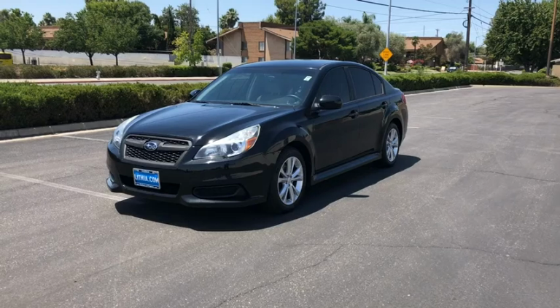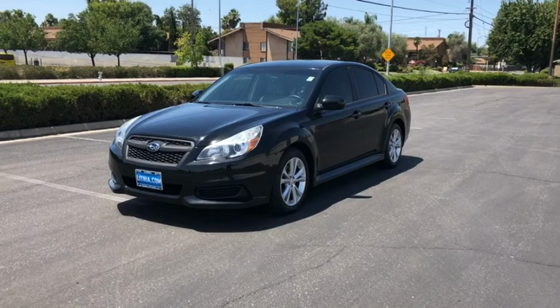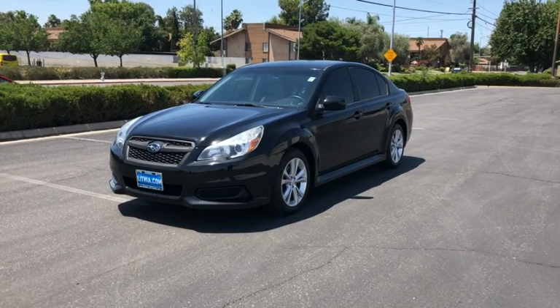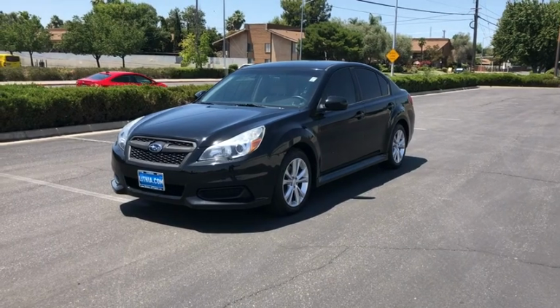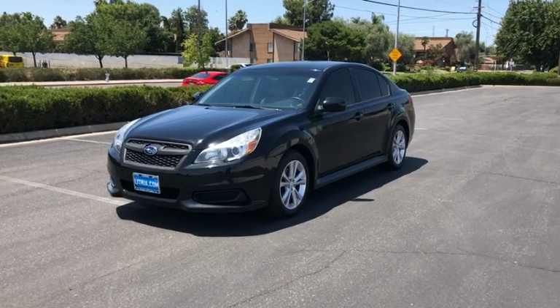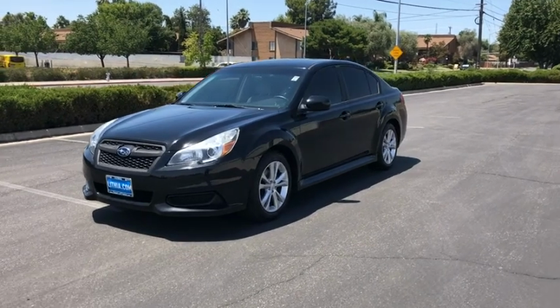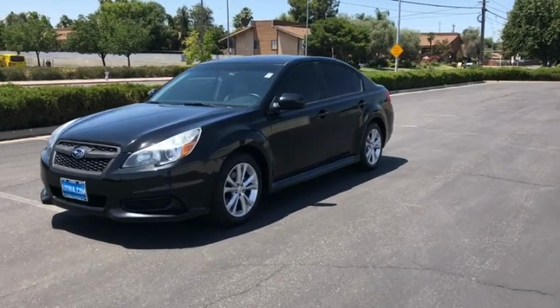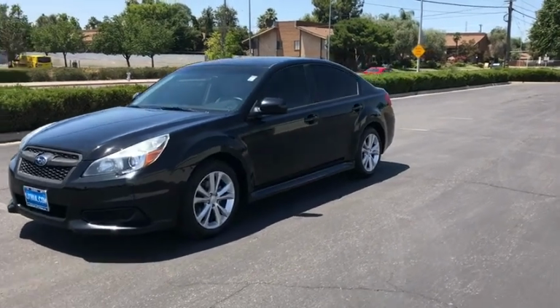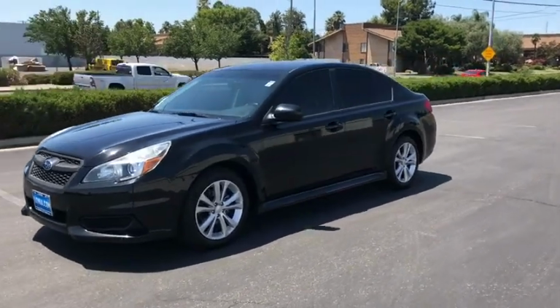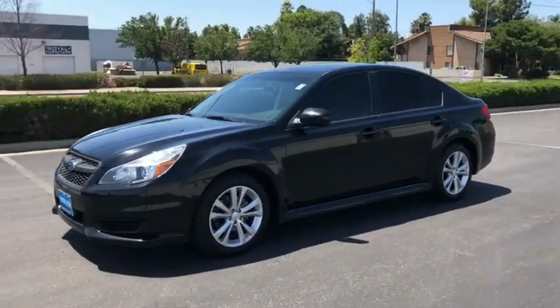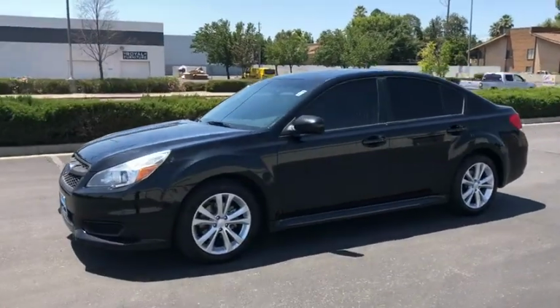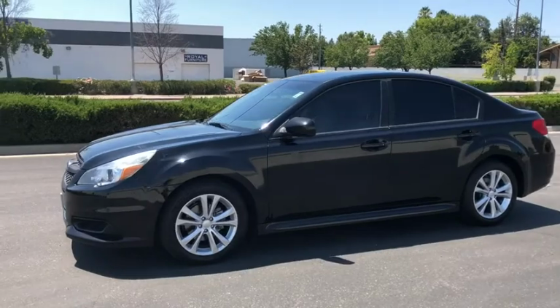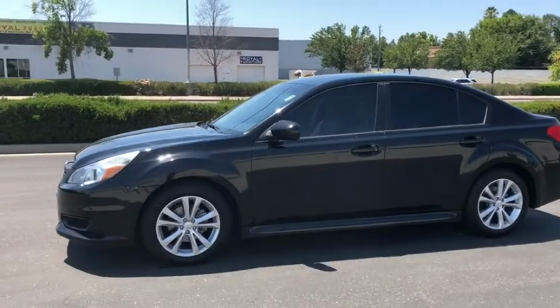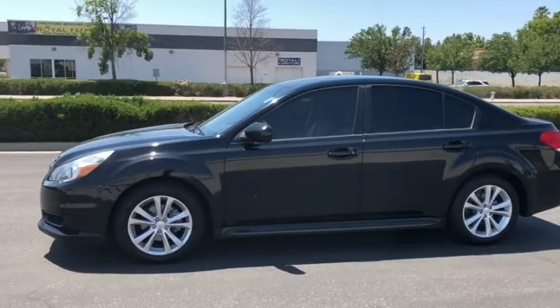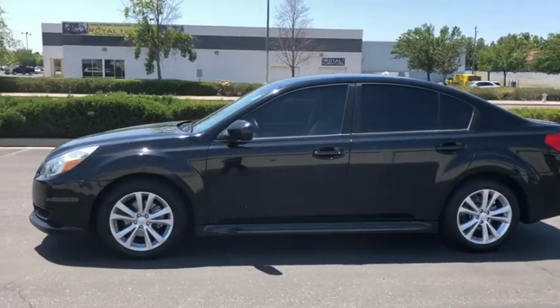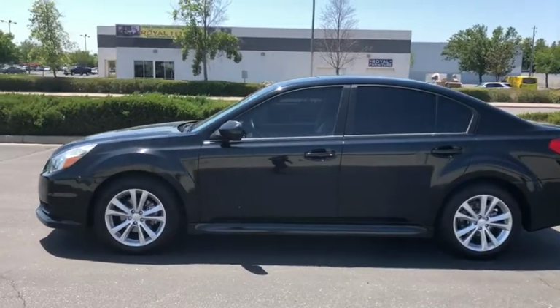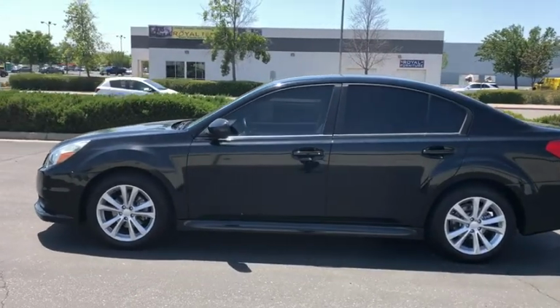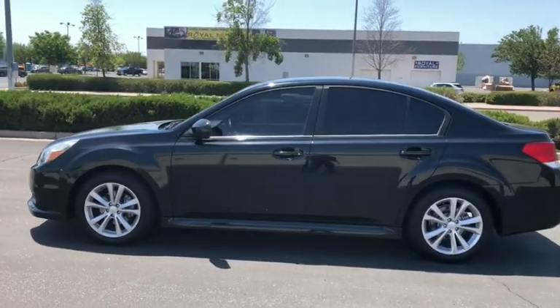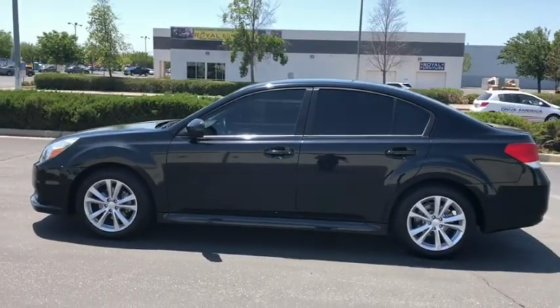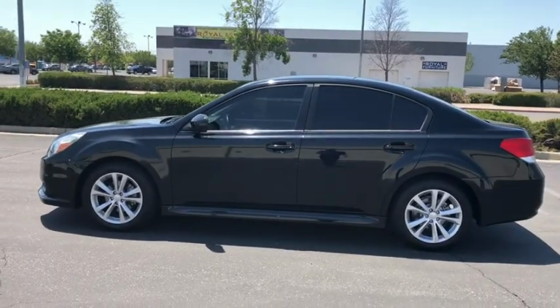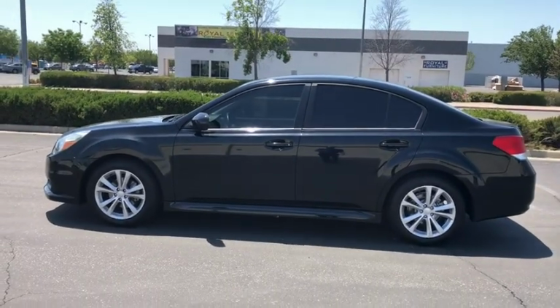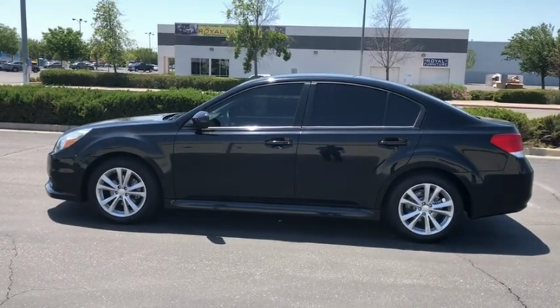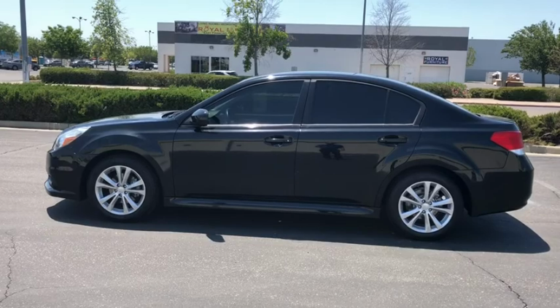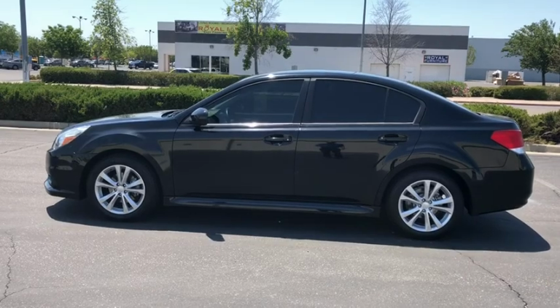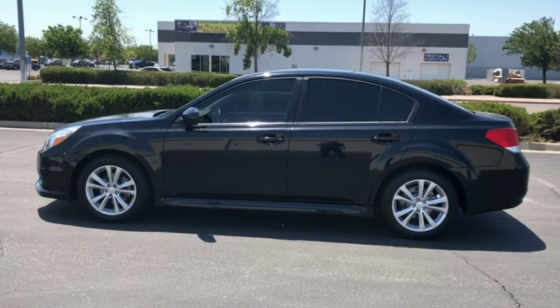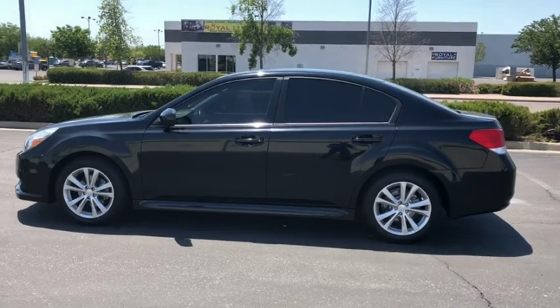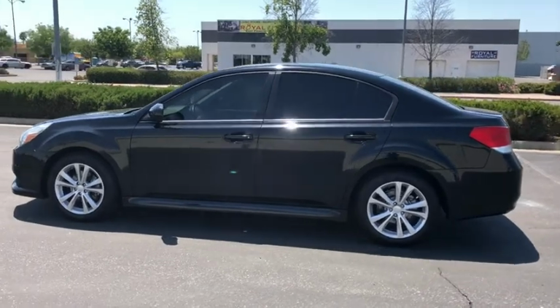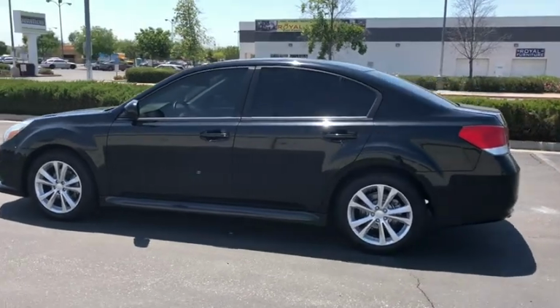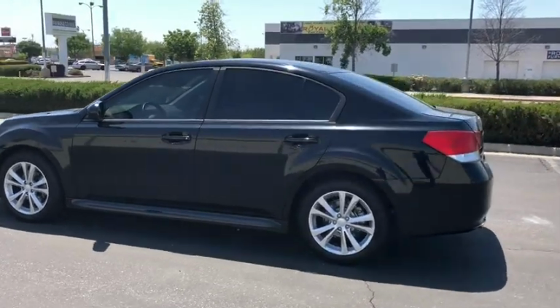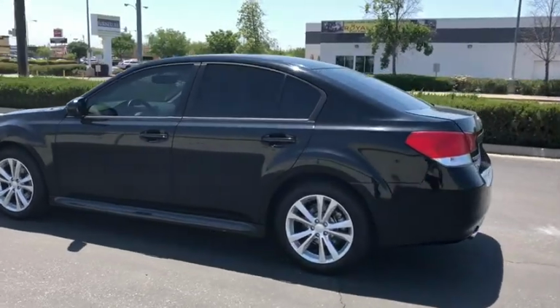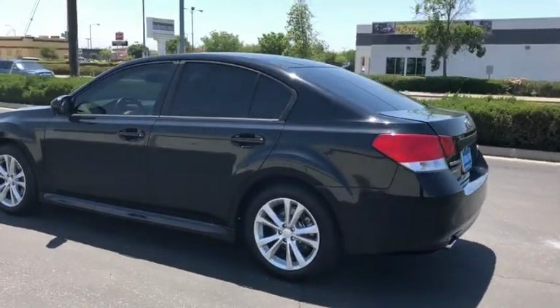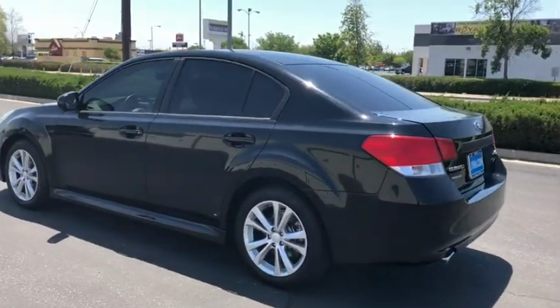The 2013 Subaru Legacy. The Subaru Legacy offers a roomy interior and a dynamic drive you feel every second you're in the driver's seat. It's a refreshing alternative to the alternatives. This vehicle has less than 80,000 miles.